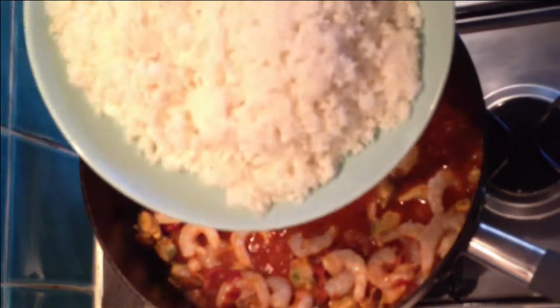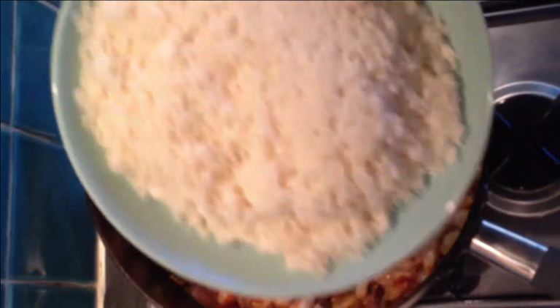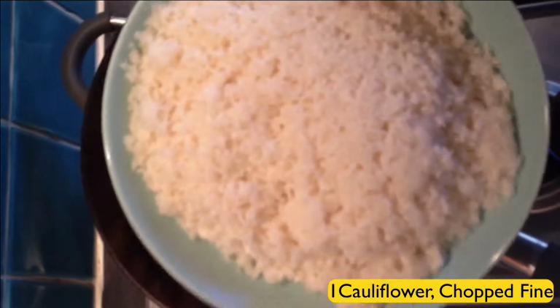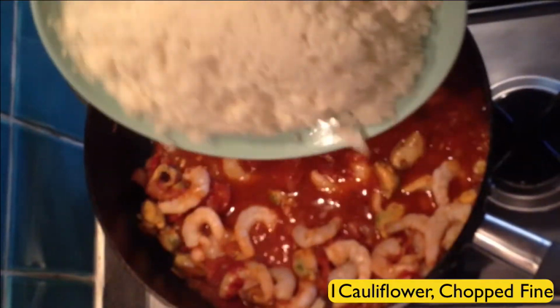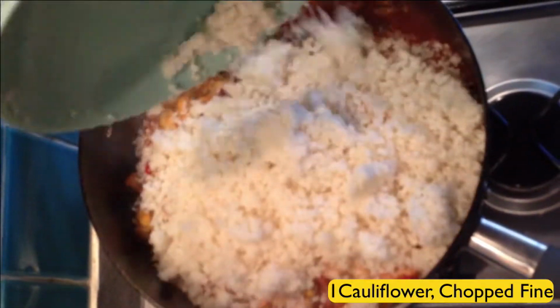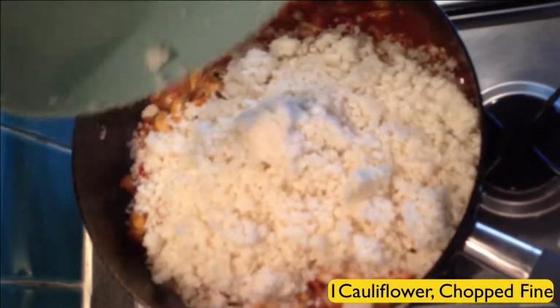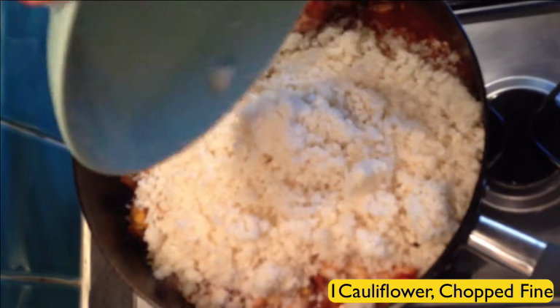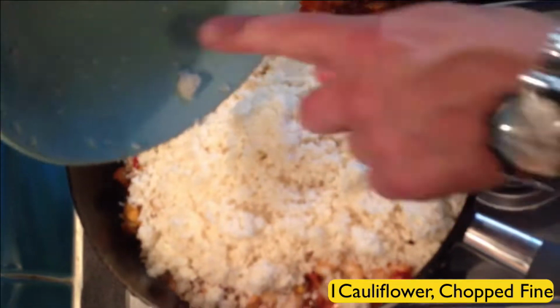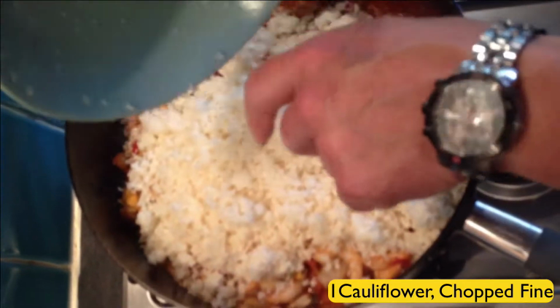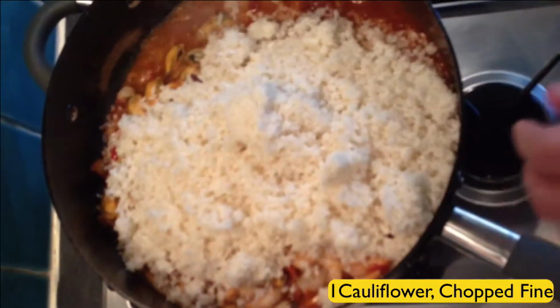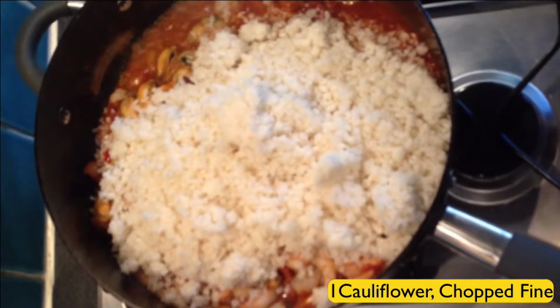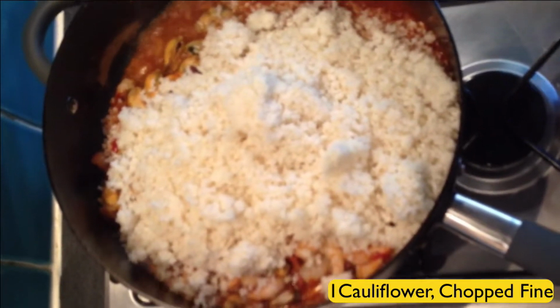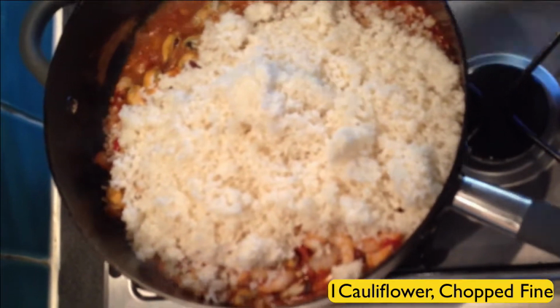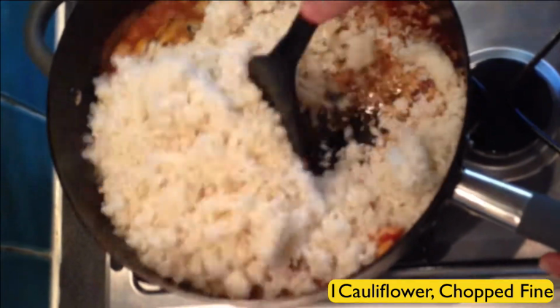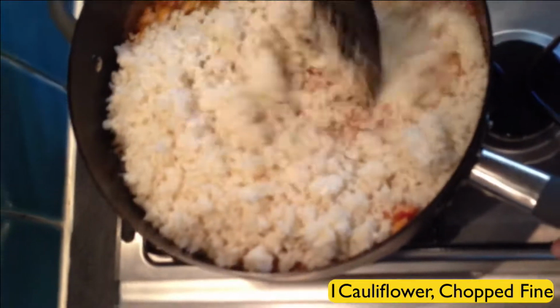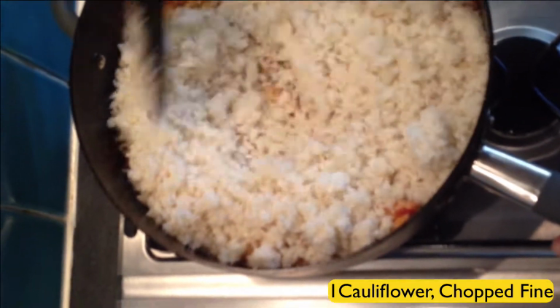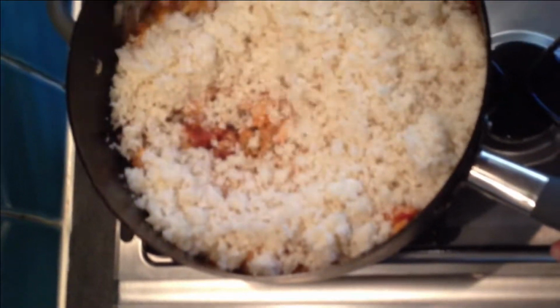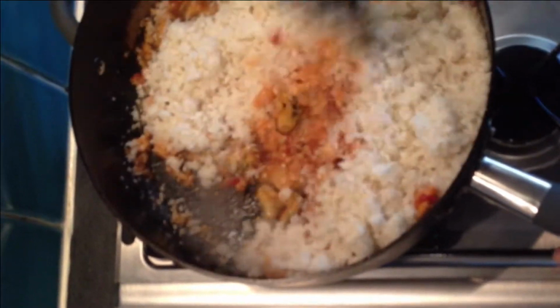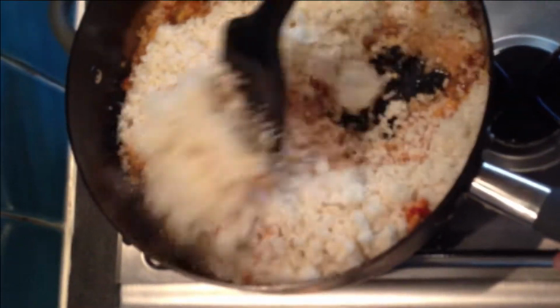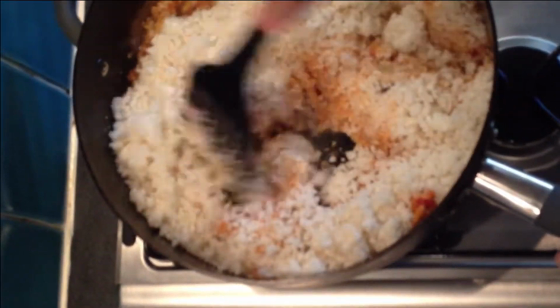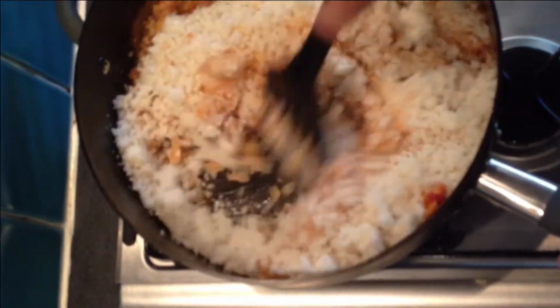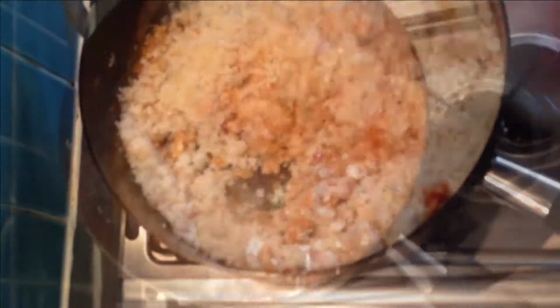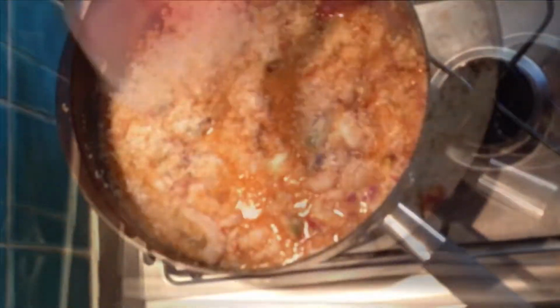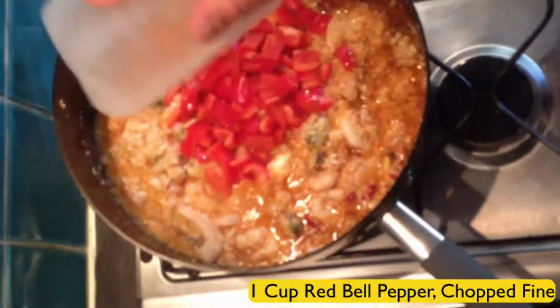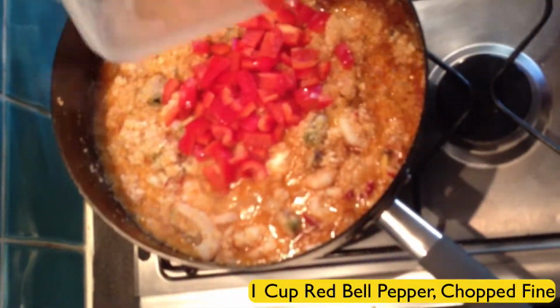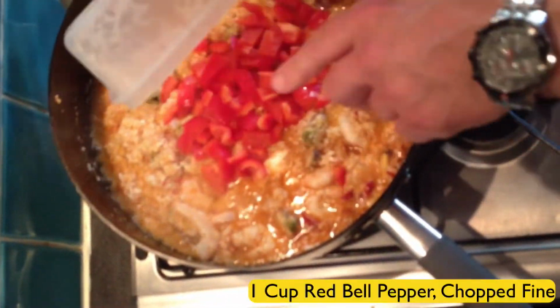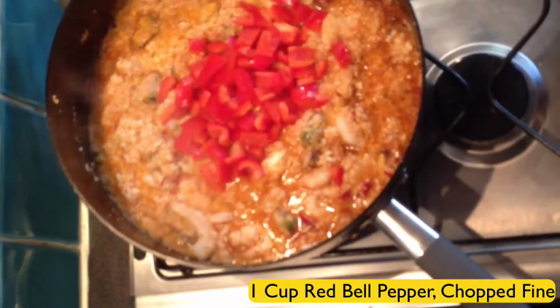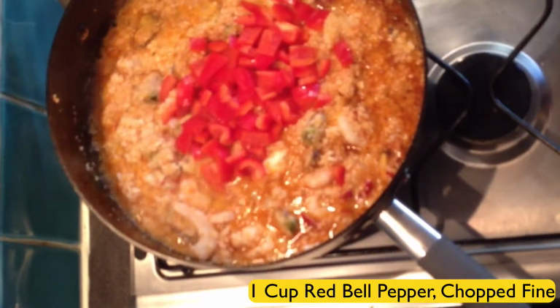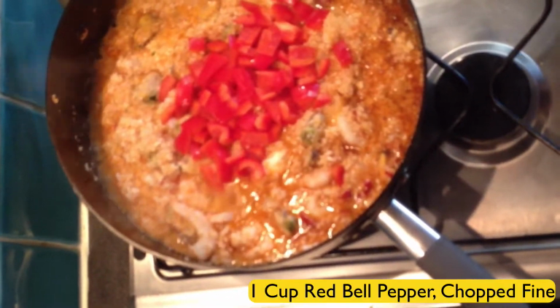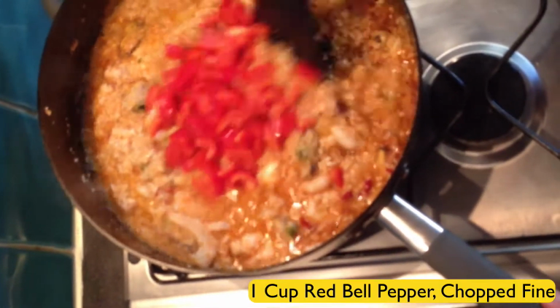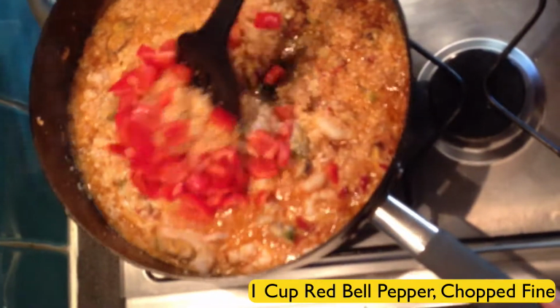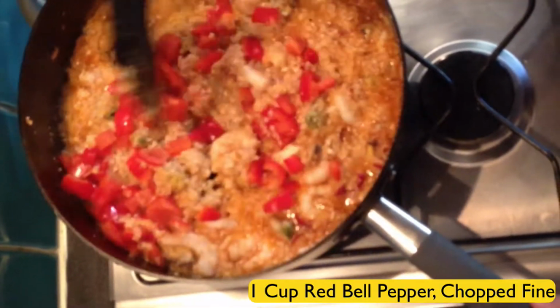Add in one cauliflower, chop fine so it looks like rice. Stir that all about. Add in one cup of red bell peppers, chop that fine. Make sure it's all stirred in nicely while it's simmering.